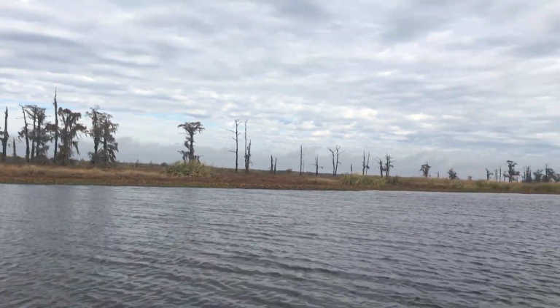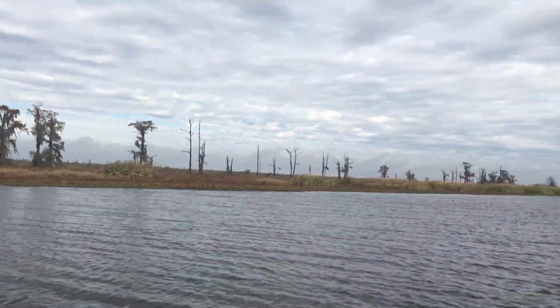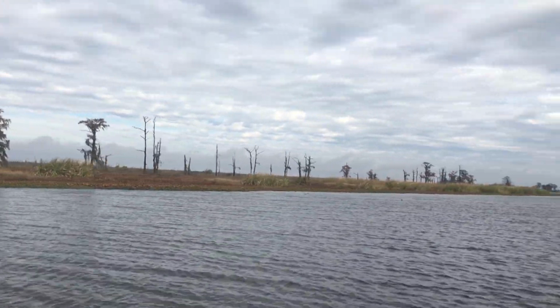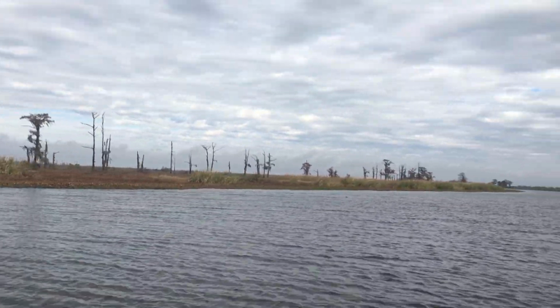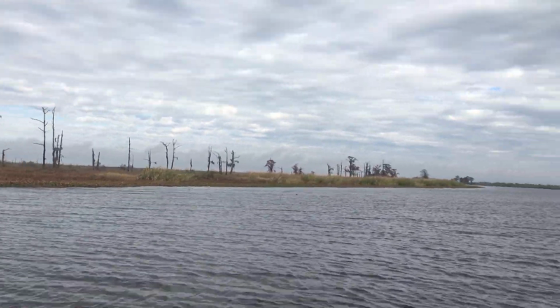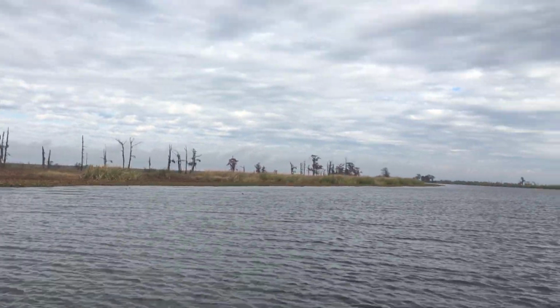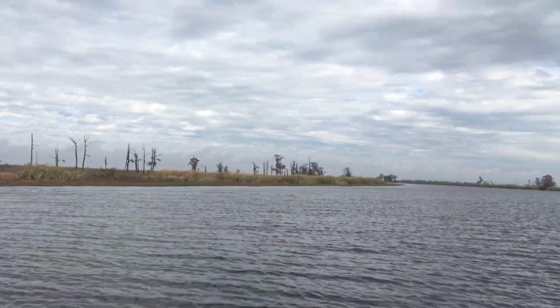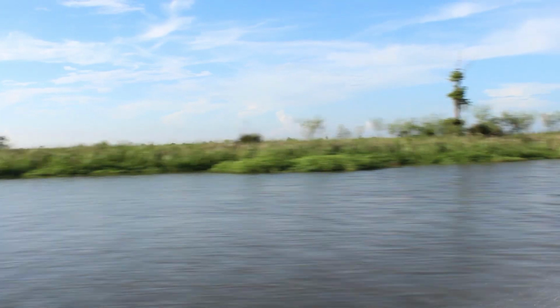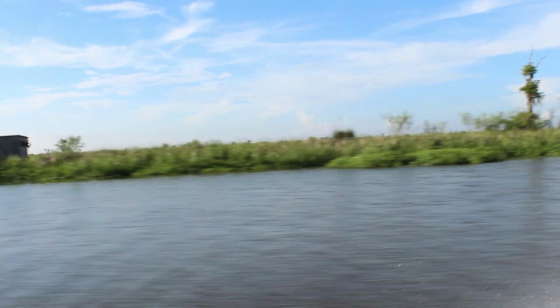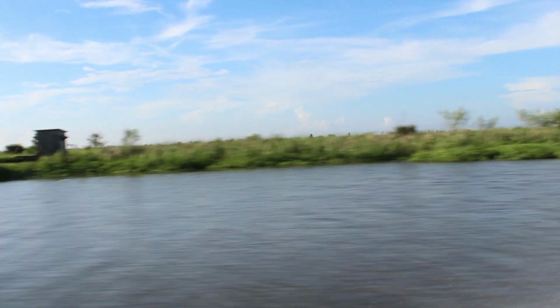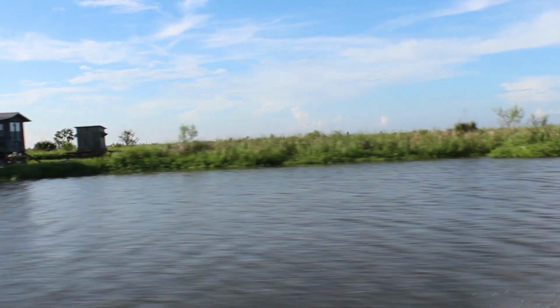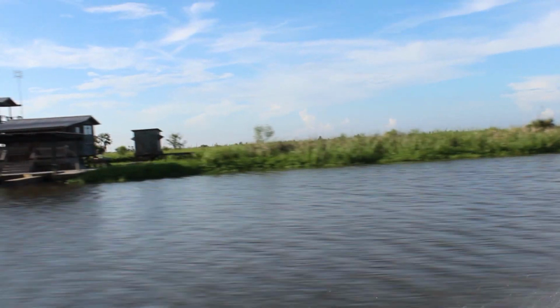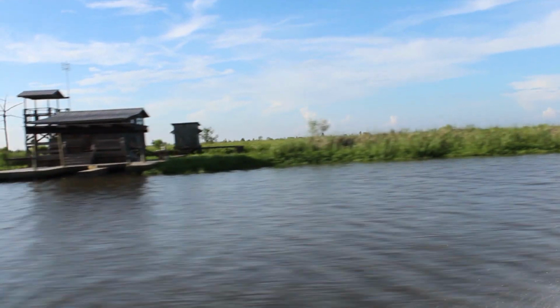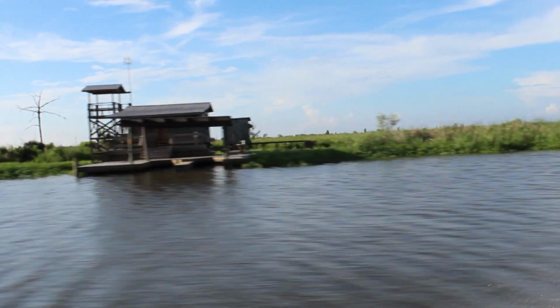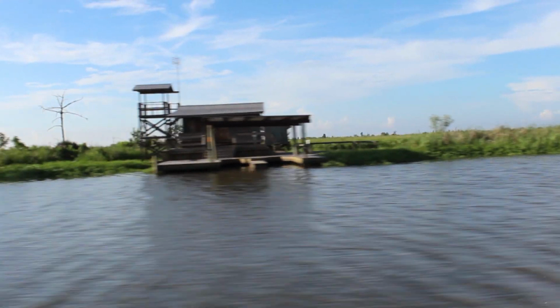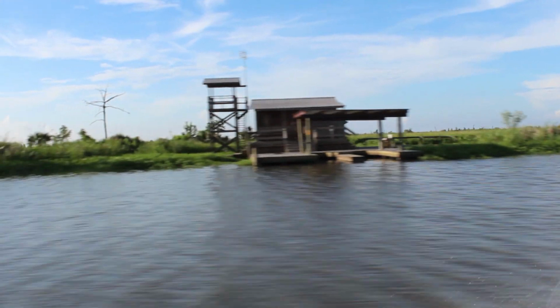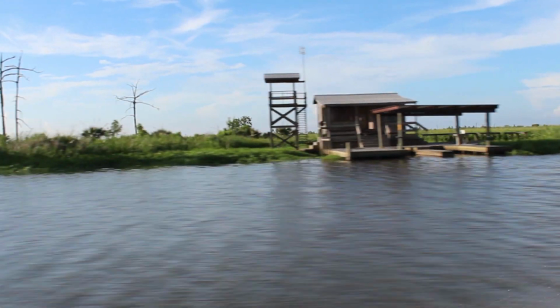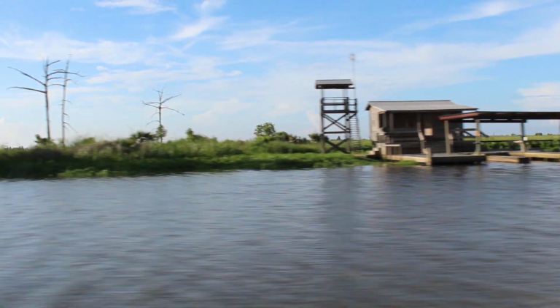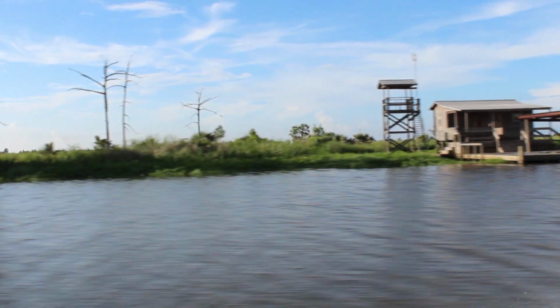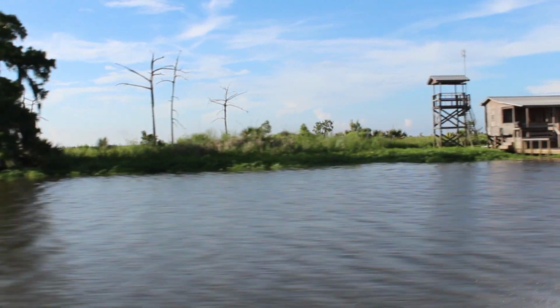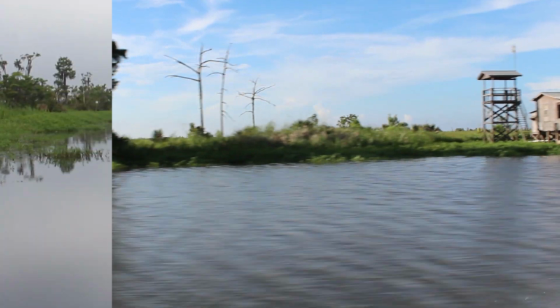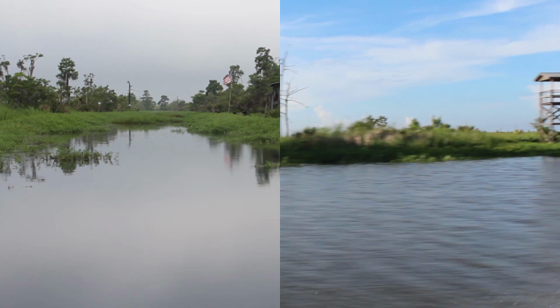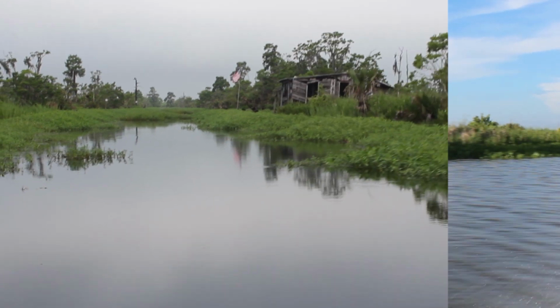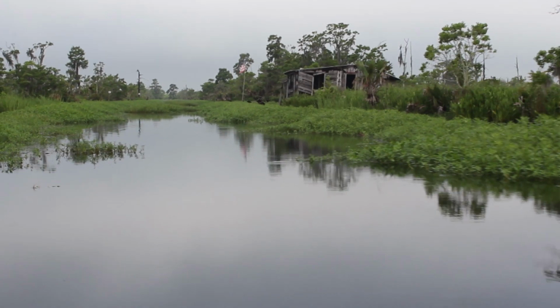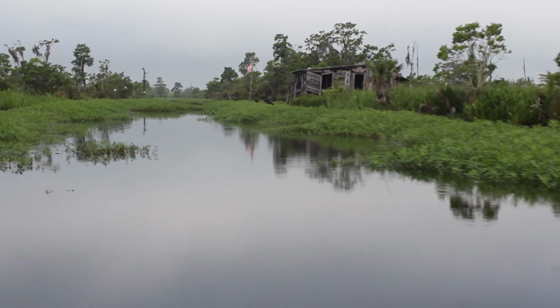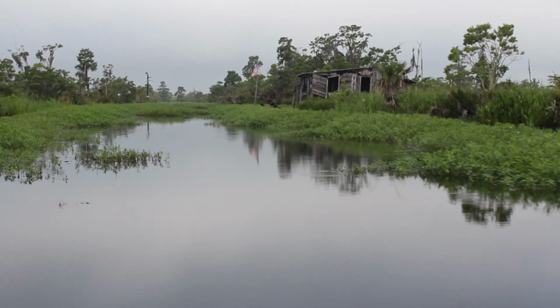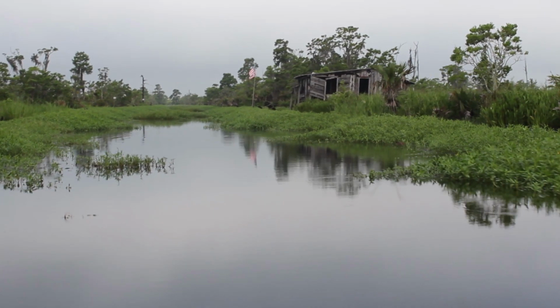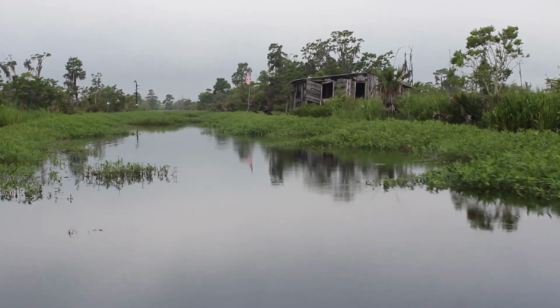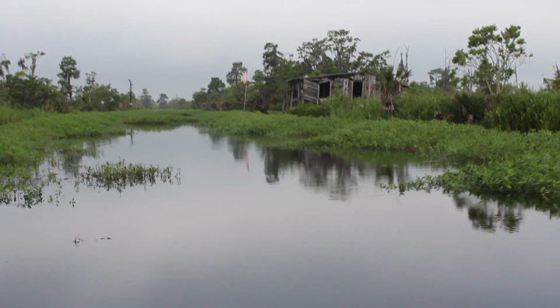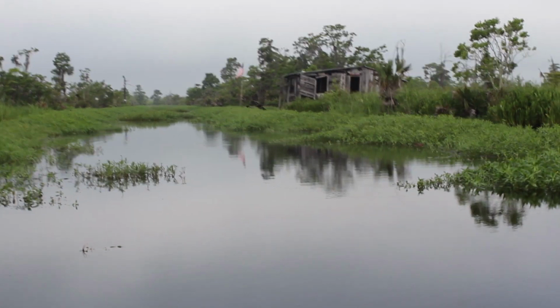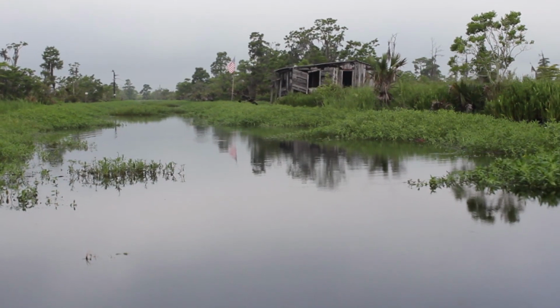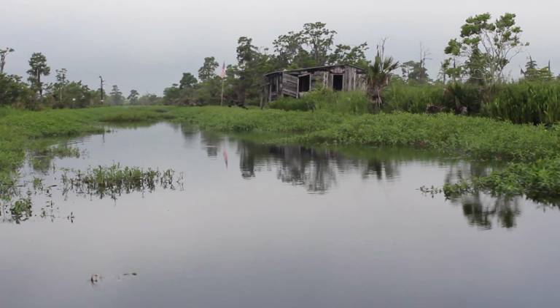Today we are continuing to lose what little swamp forest we still have left. That's alarming because swamps do a great job at slowing and absorbing storm surge, and without them our communities face increased risk during hurricane season.